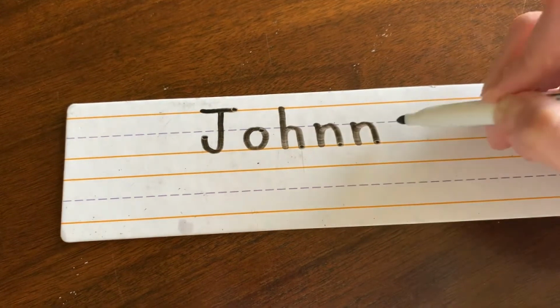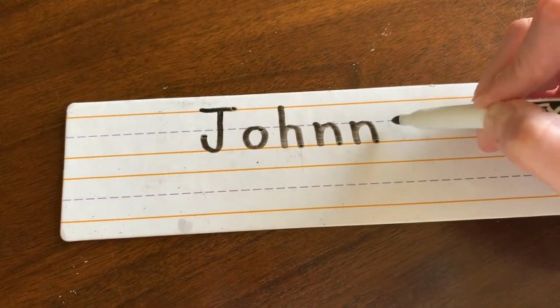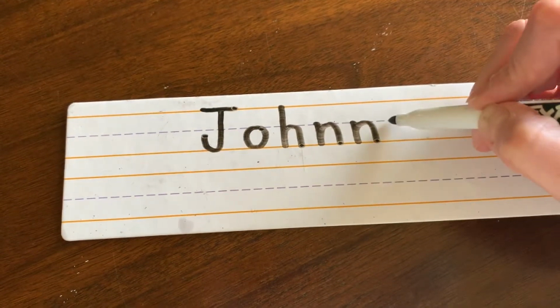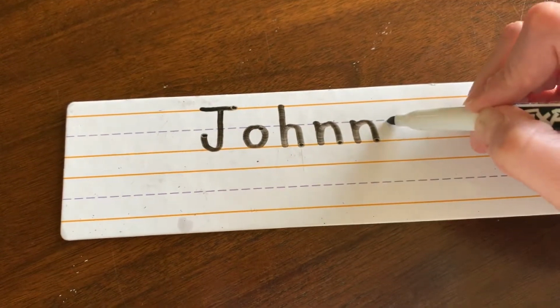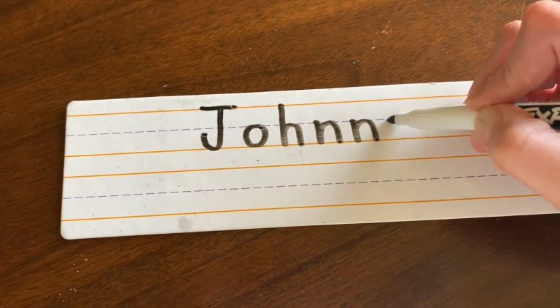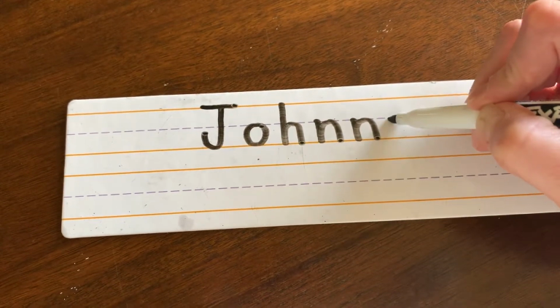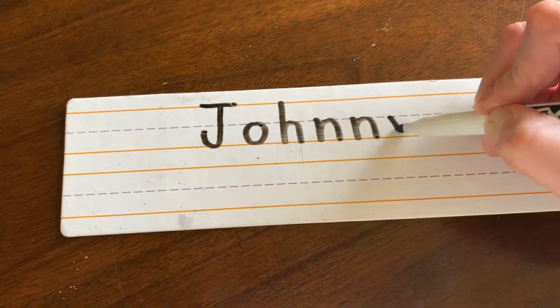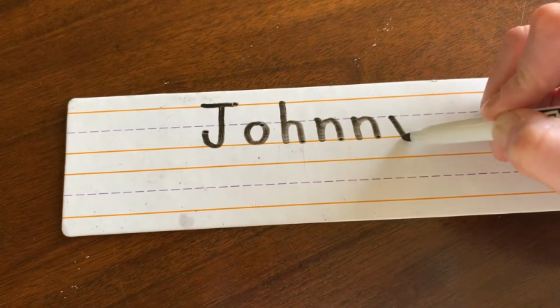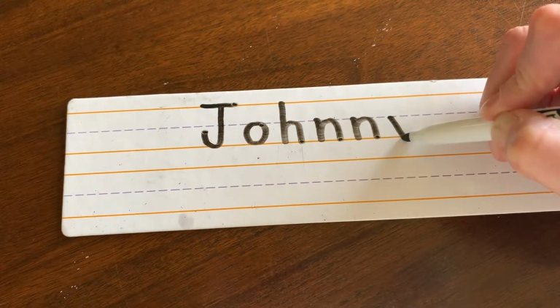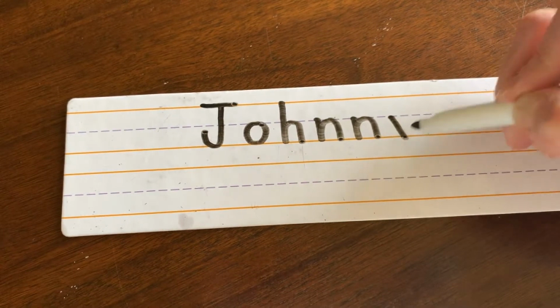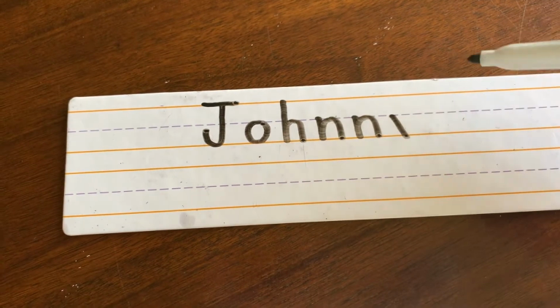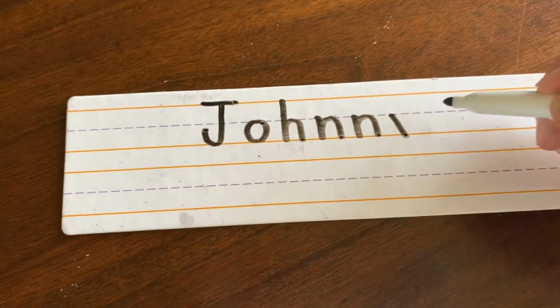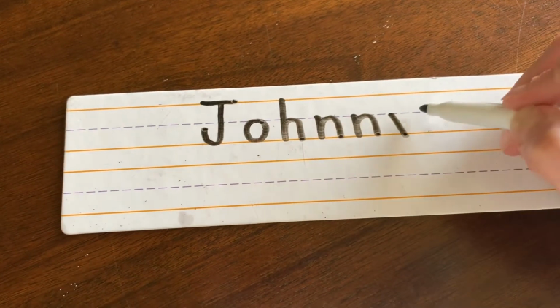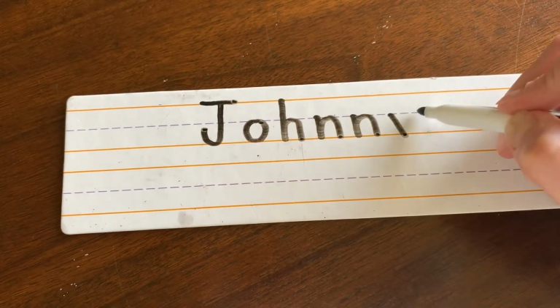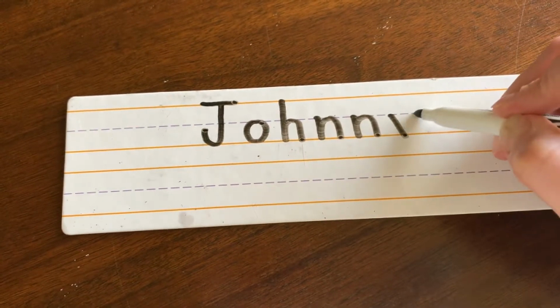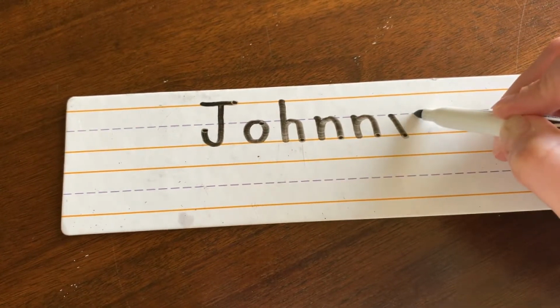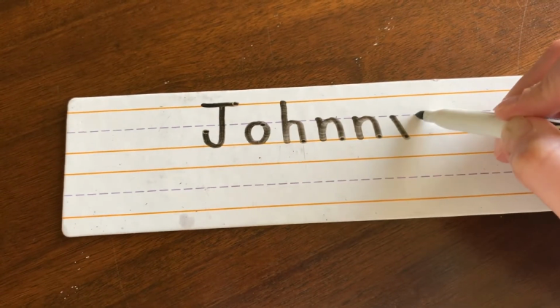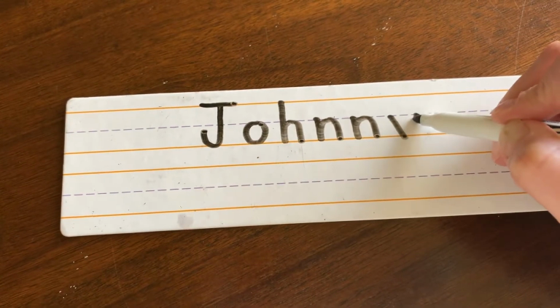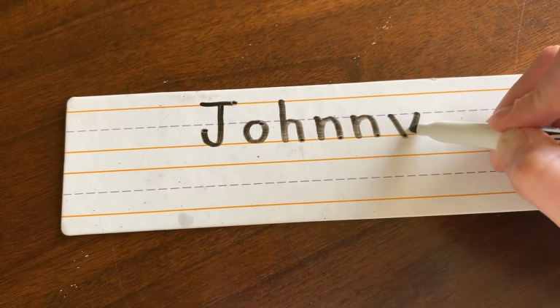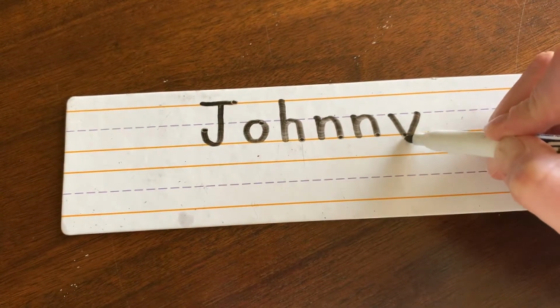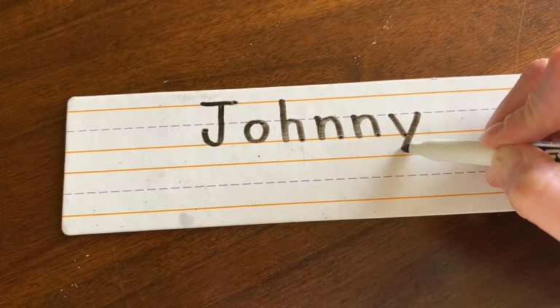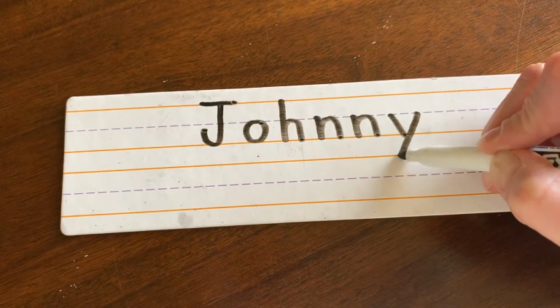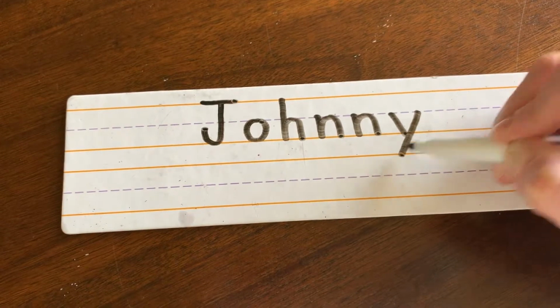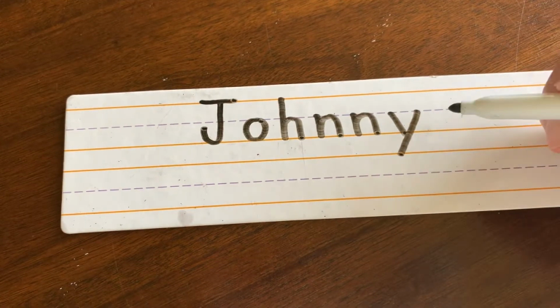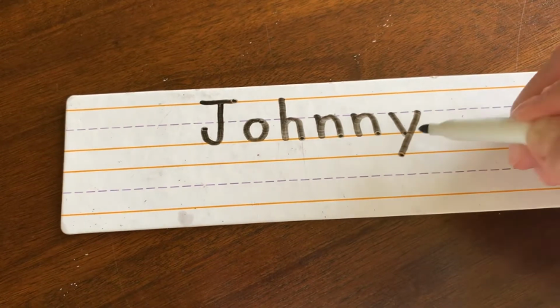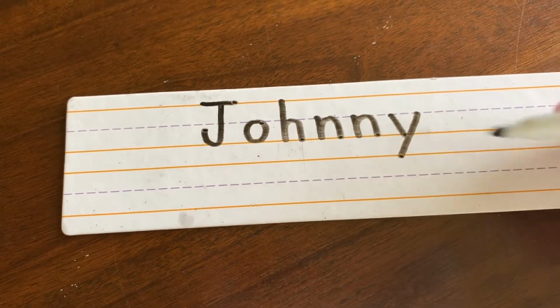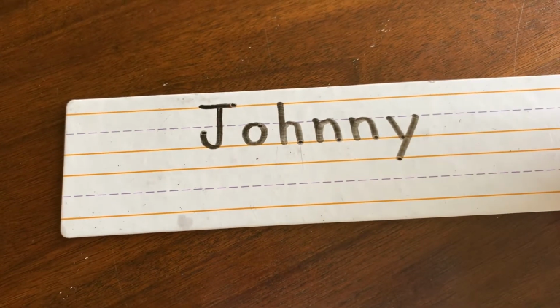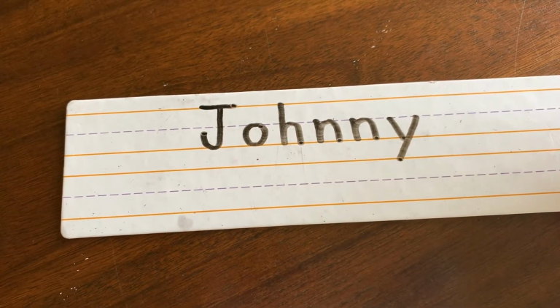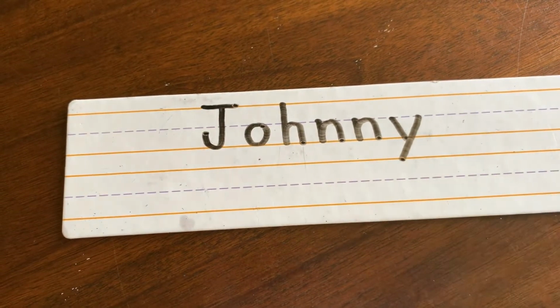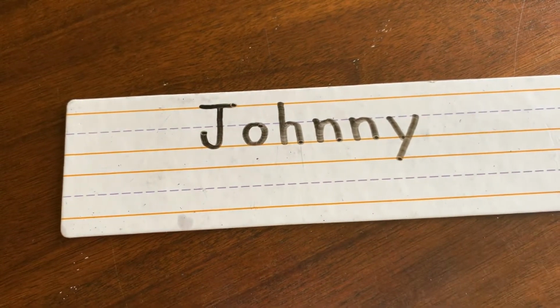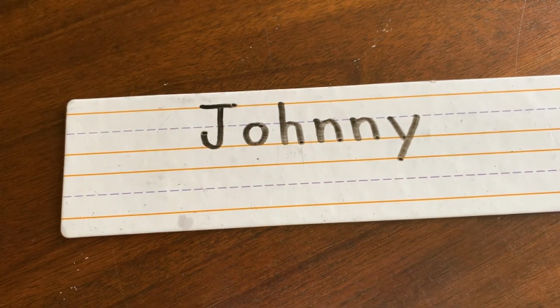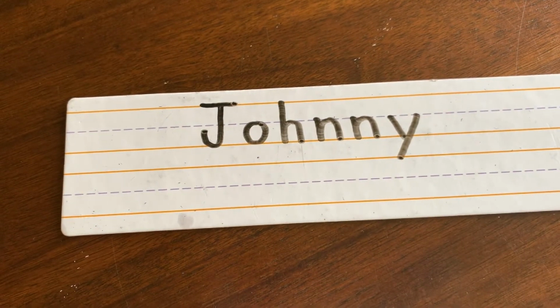And Y: start in the middle, slide to the ground, pick your pencil up, go back to the middle, we're going to slide the other way, and this time go all the way into the ground to make that letter a hole digger. Johnny.